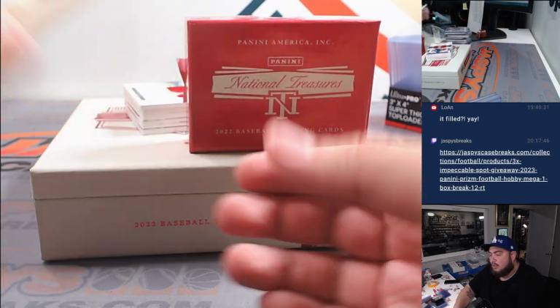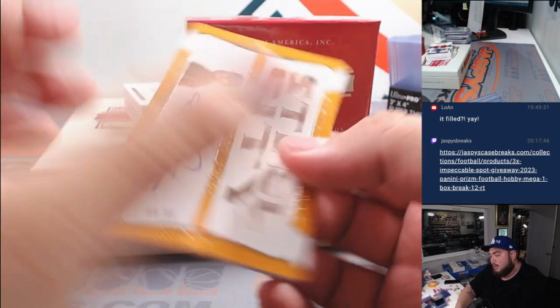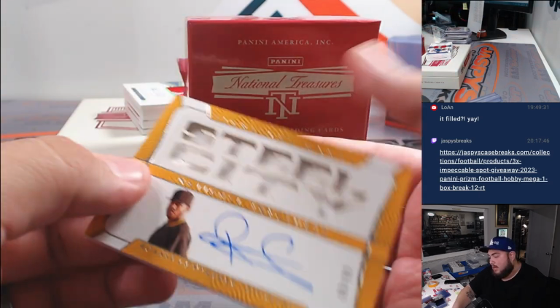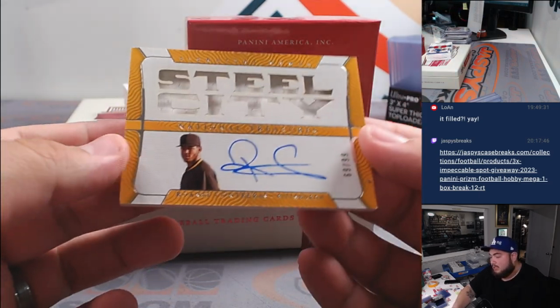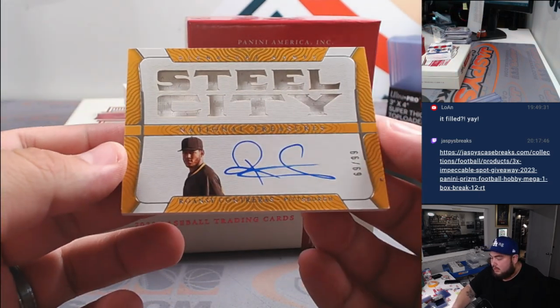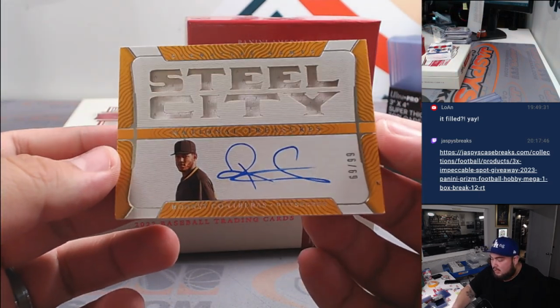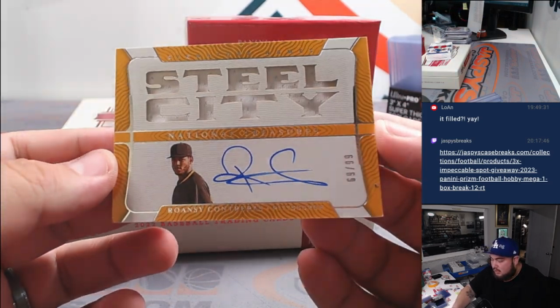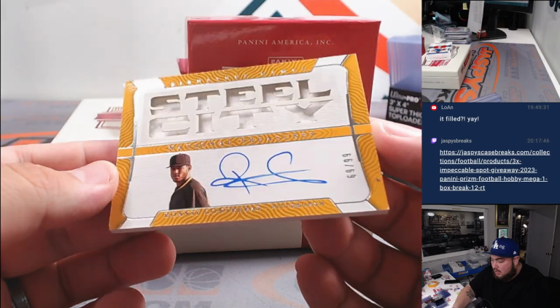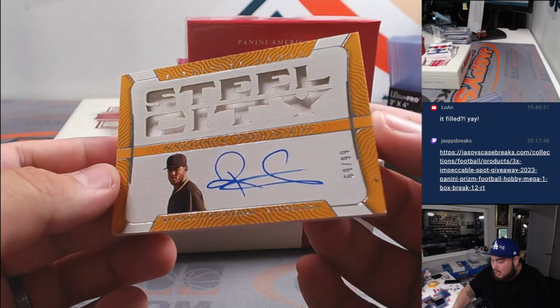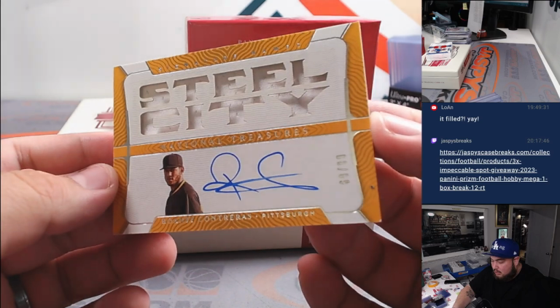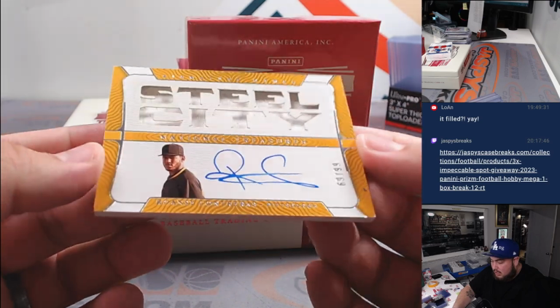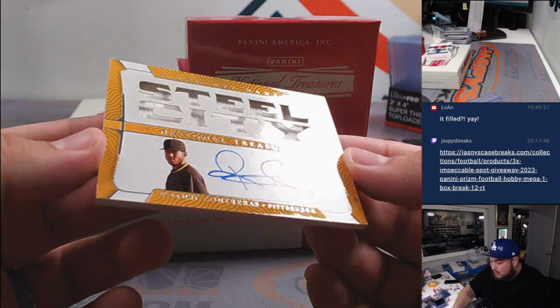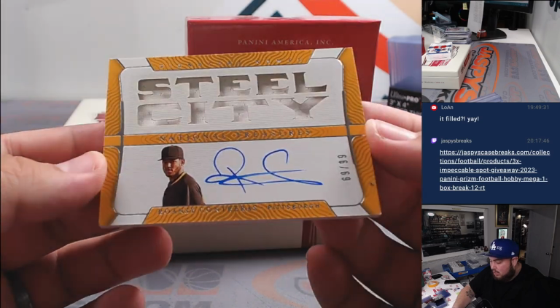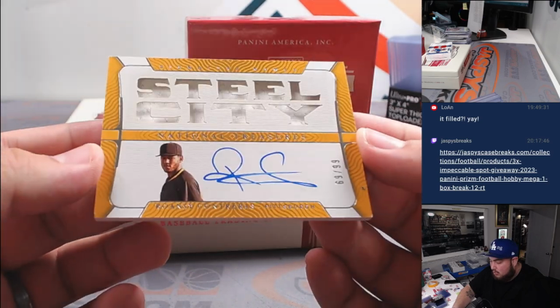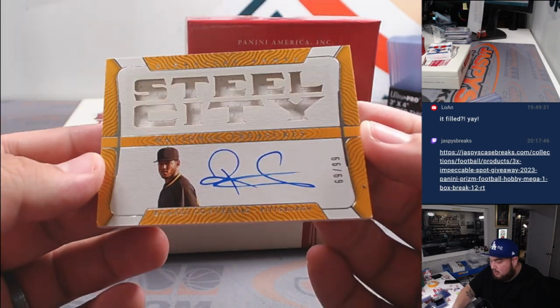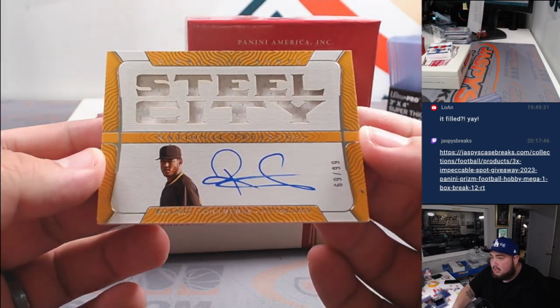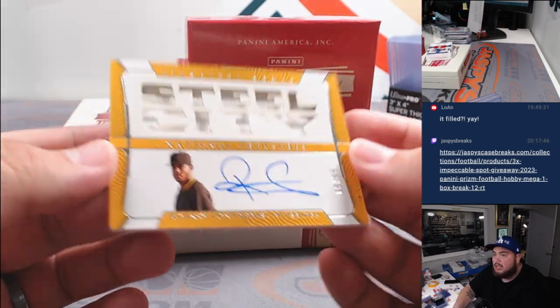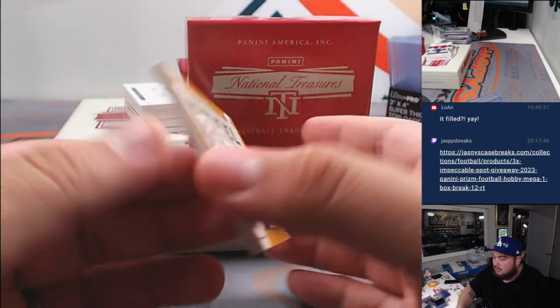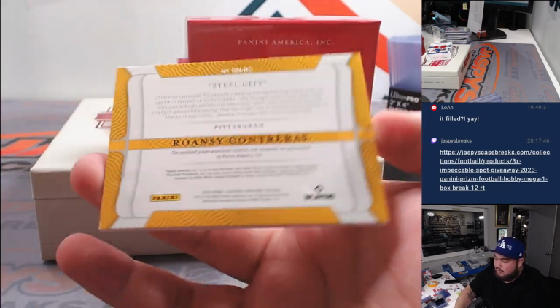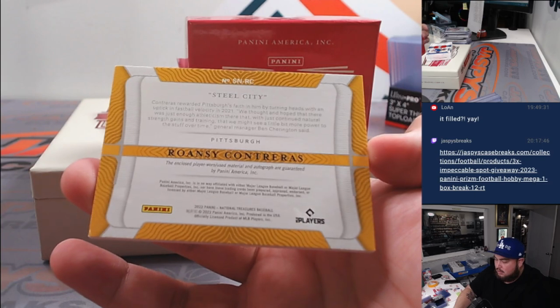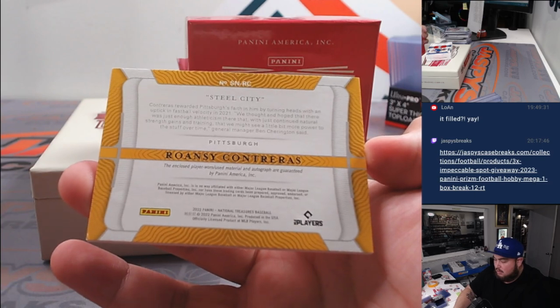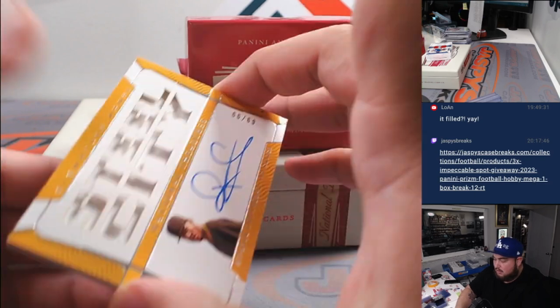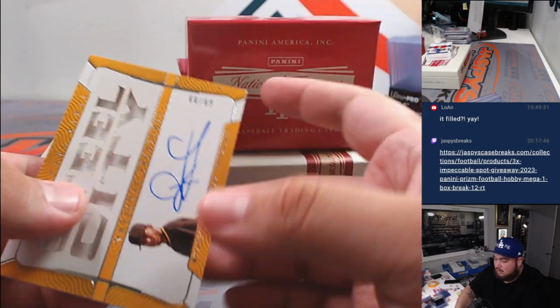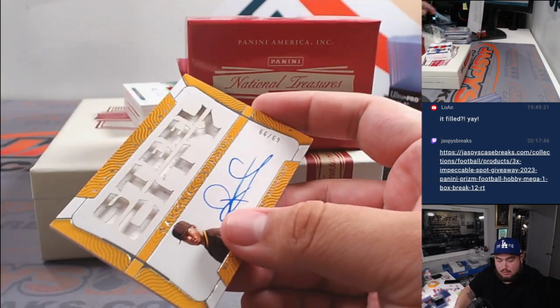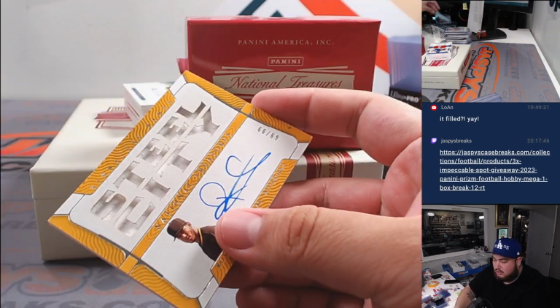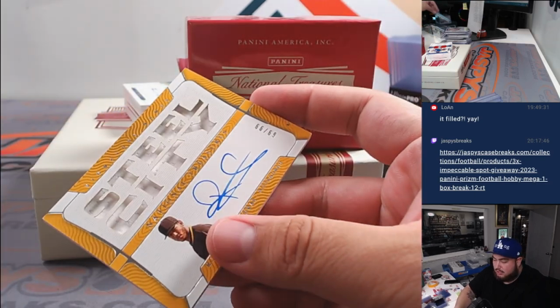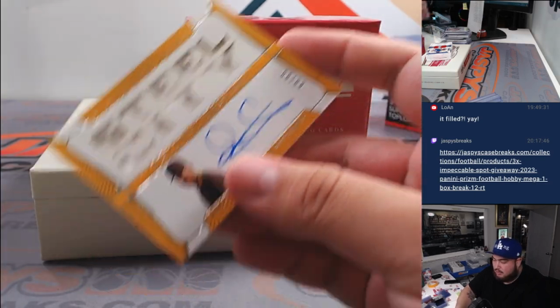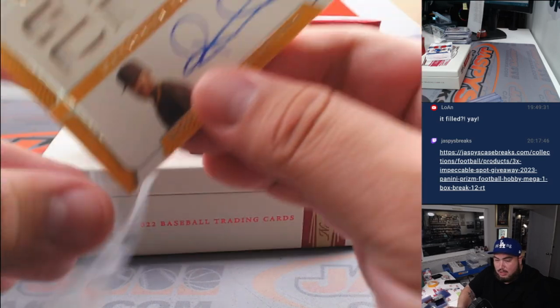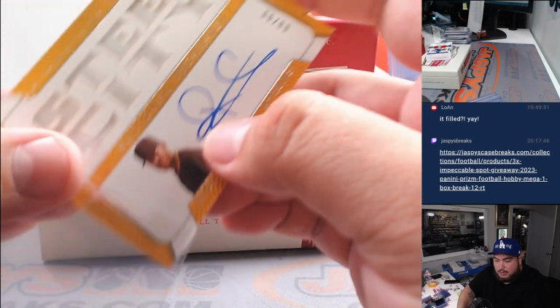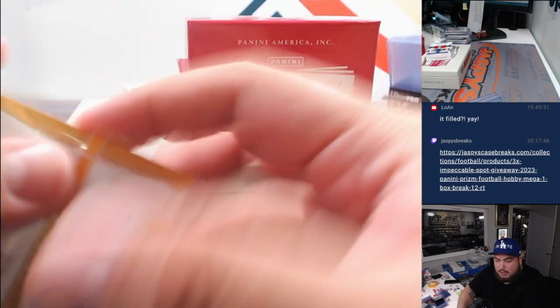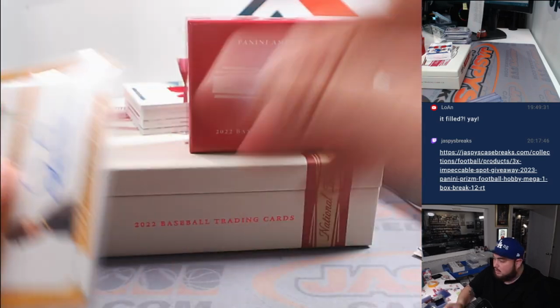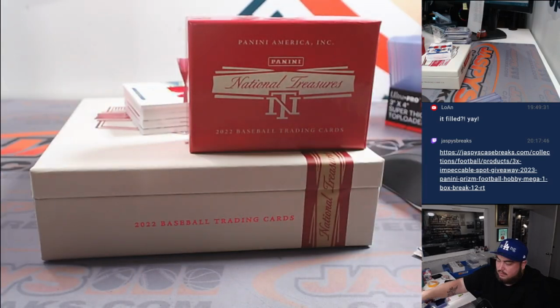And we got a Steel City — Rosane Contreras, to 99. Orosane Contreras to 99 — I can see the name there. Pittsburgh Pirates.